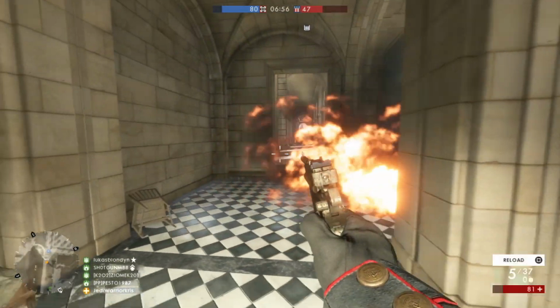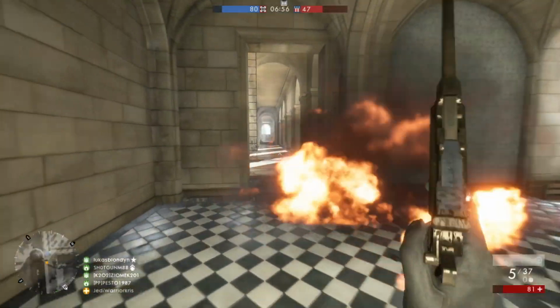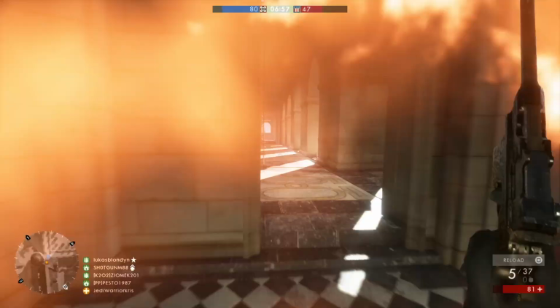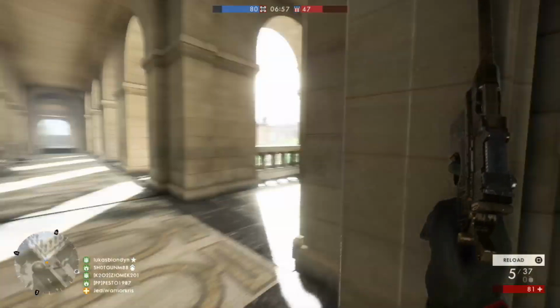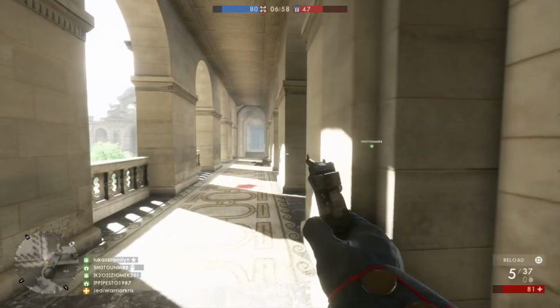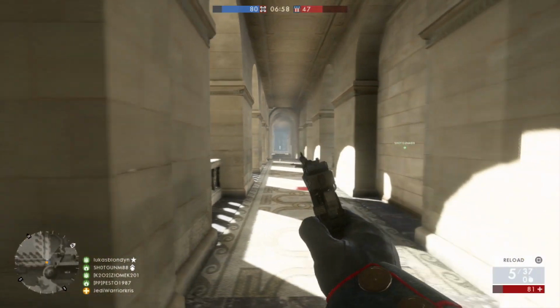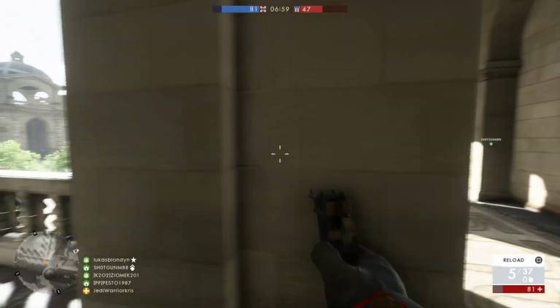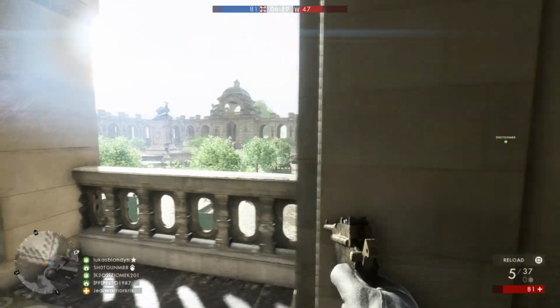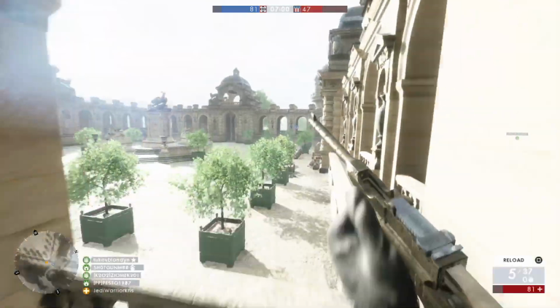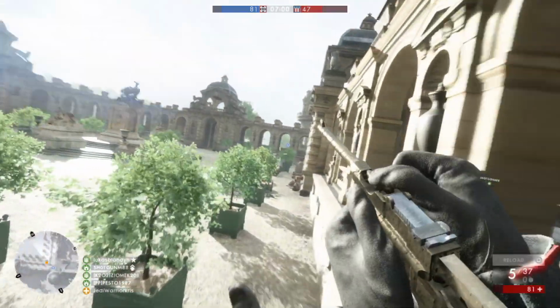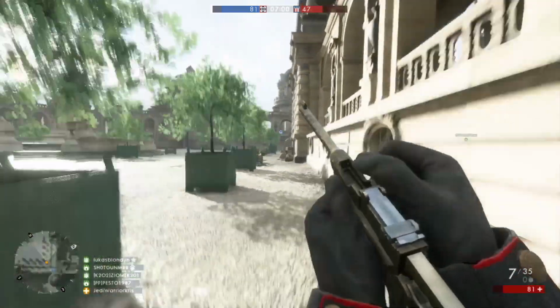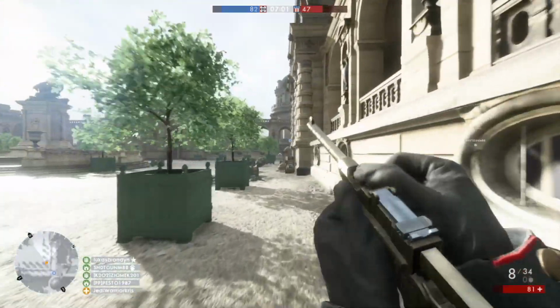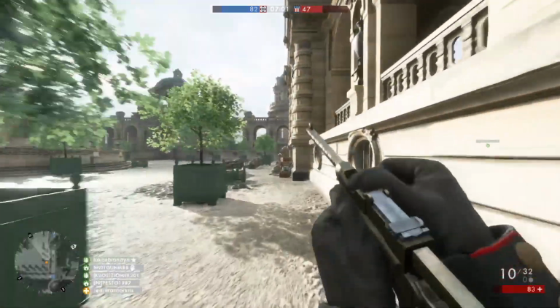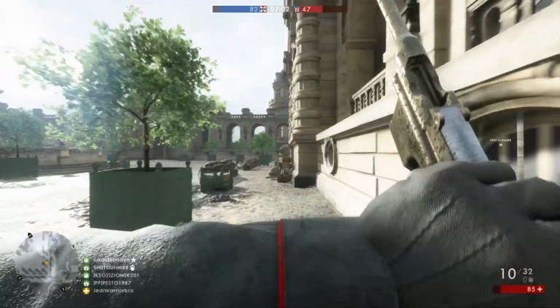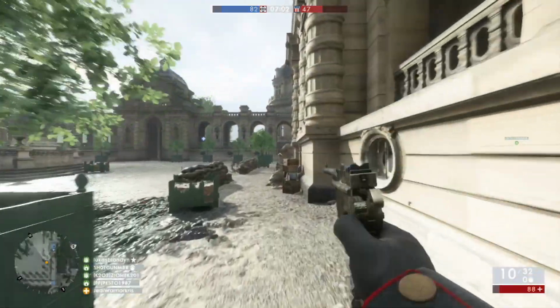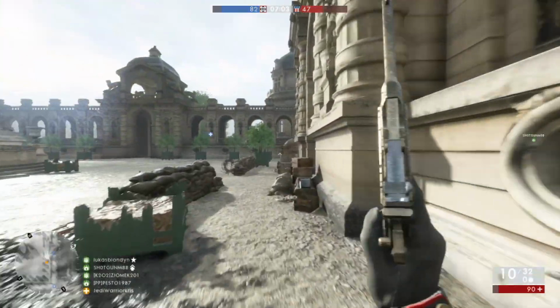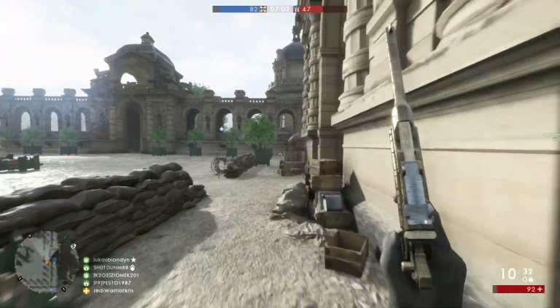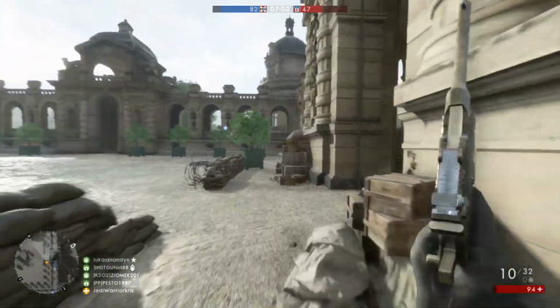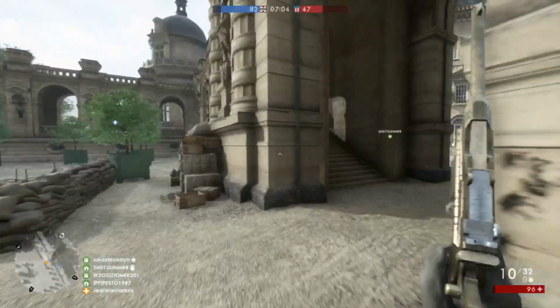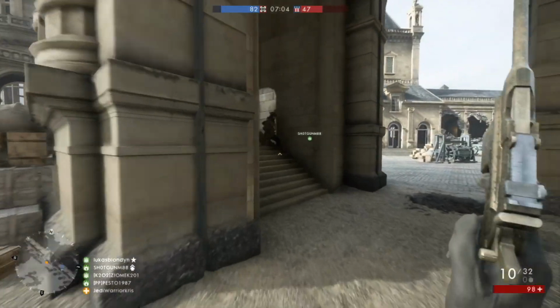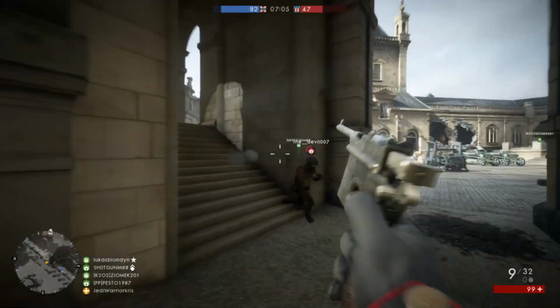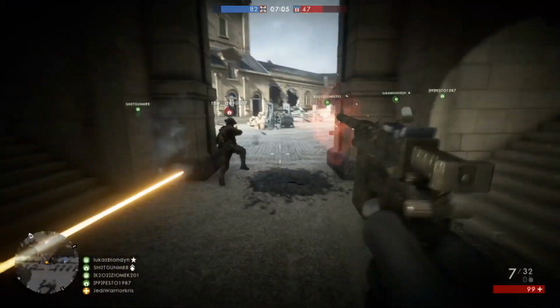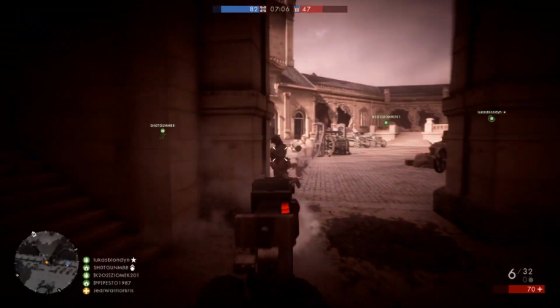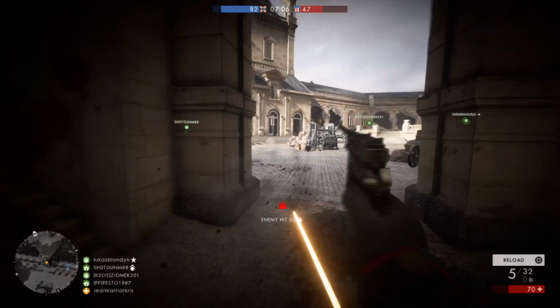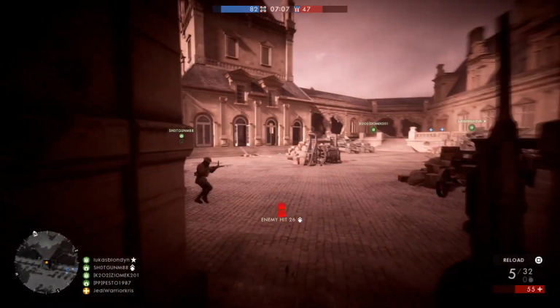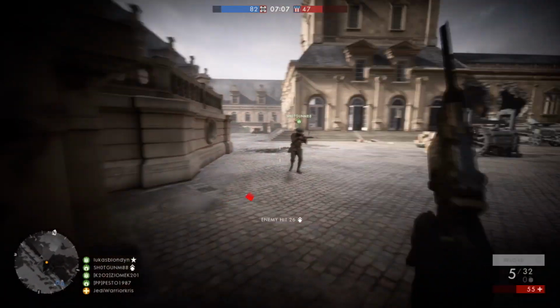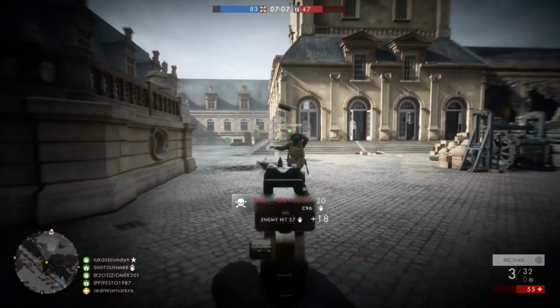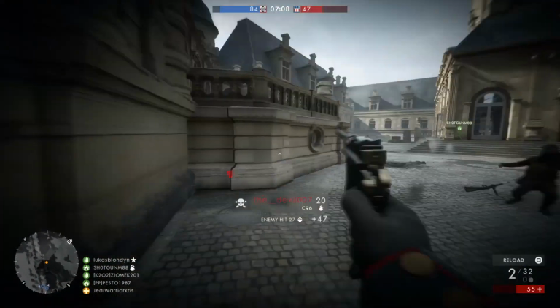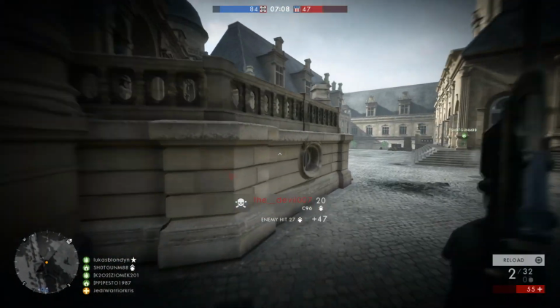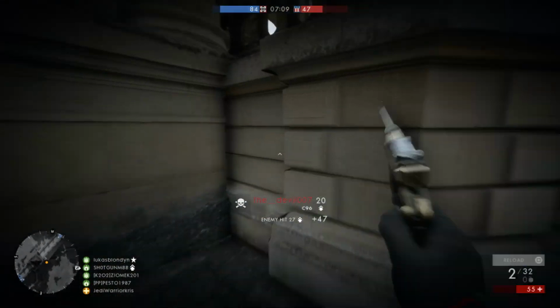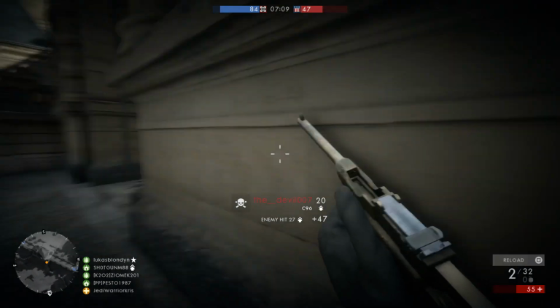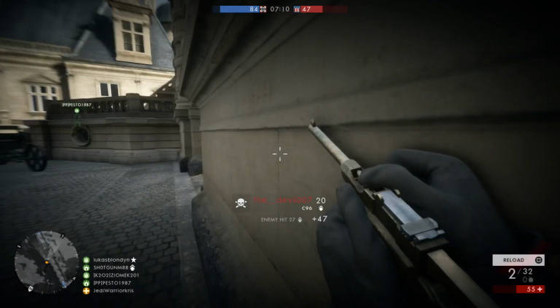With the C96 having a deploy time of 0.5 seconds, you won't be able to draw it out quite as quickly as the MLE 1903. Though it'll still be a better option than the Auto Revolver and the M1911, which the Medic class can also equip as secondary weapons.